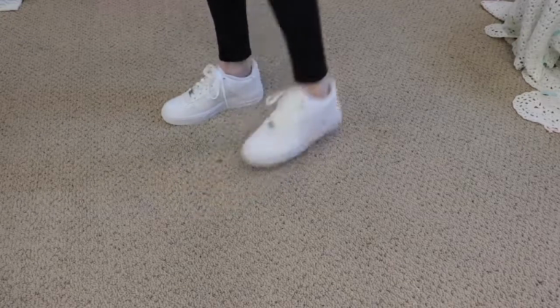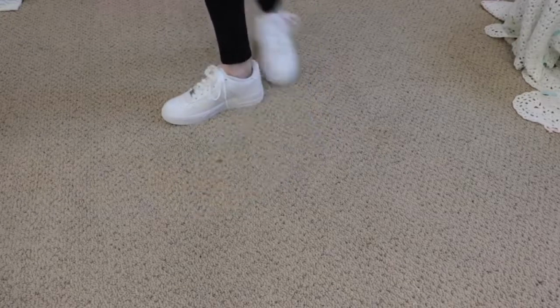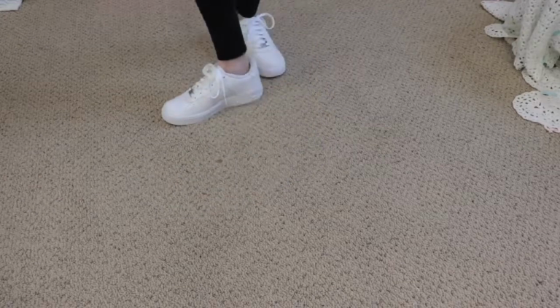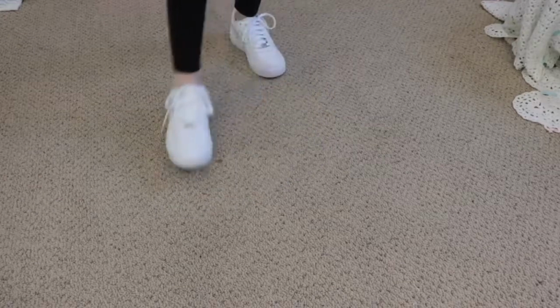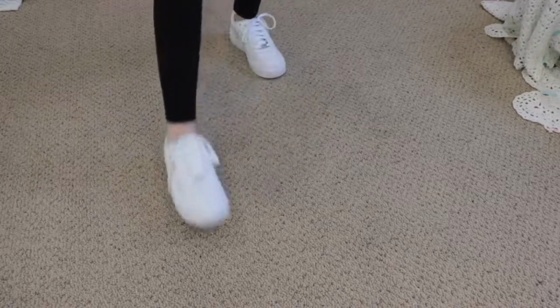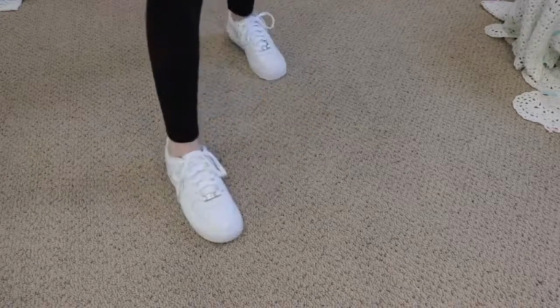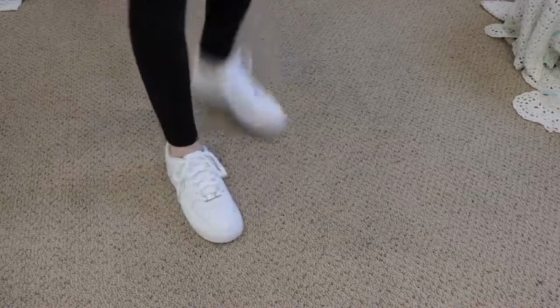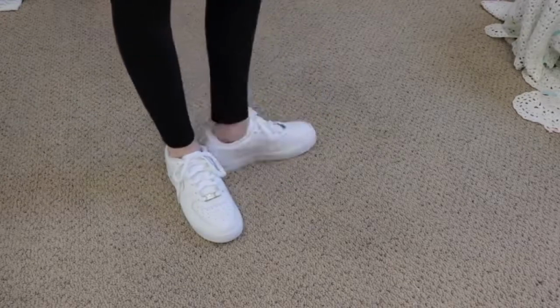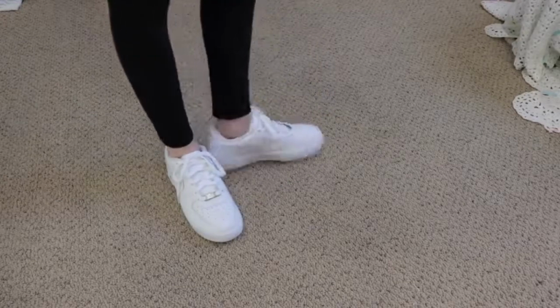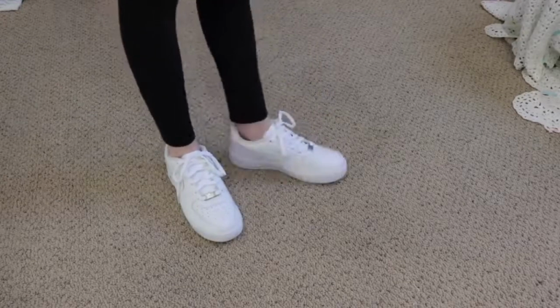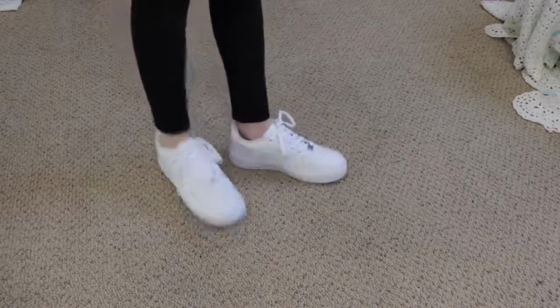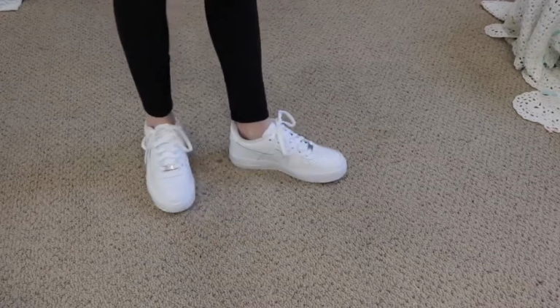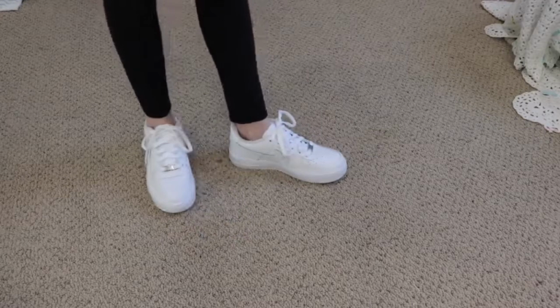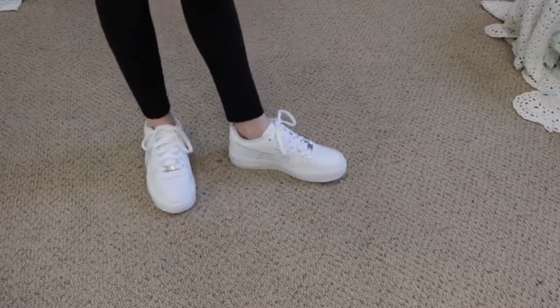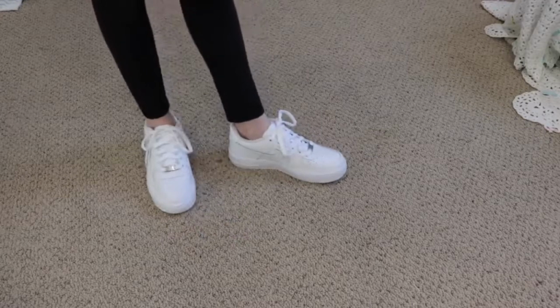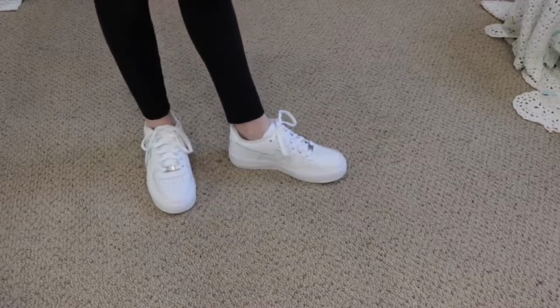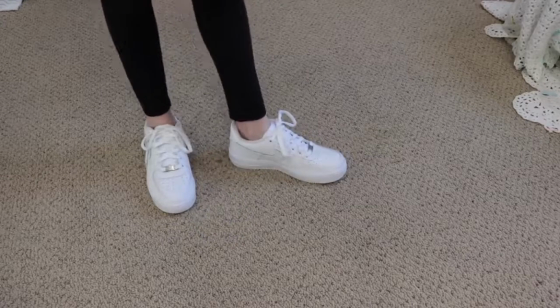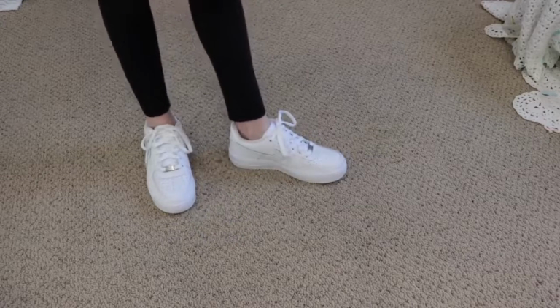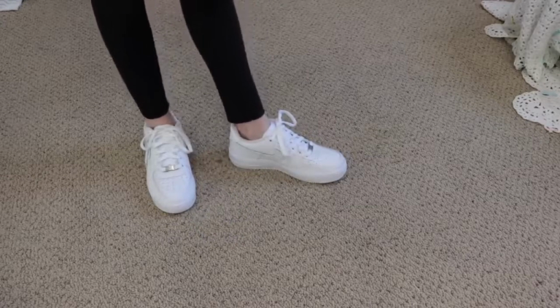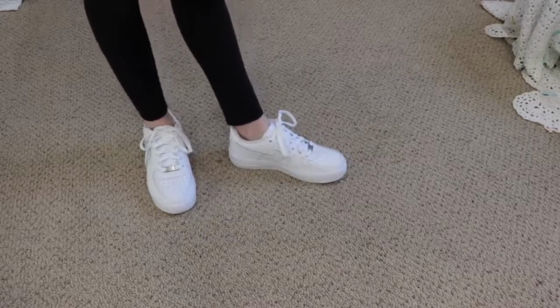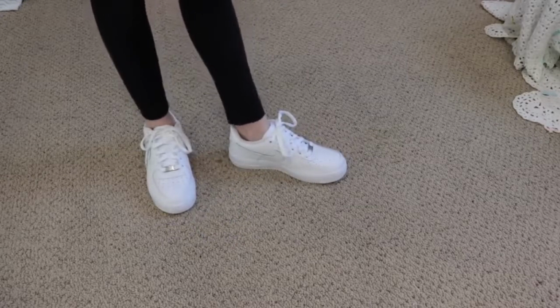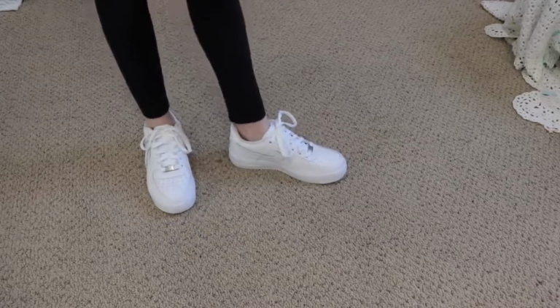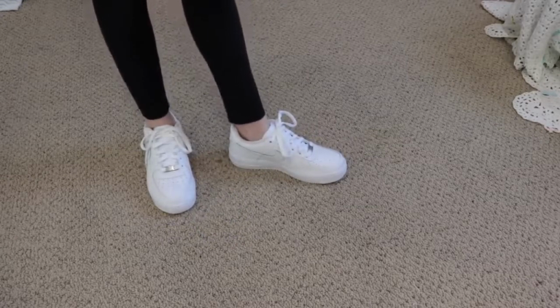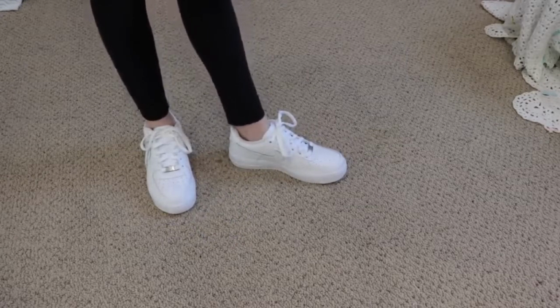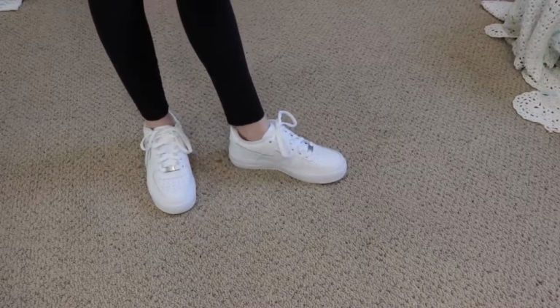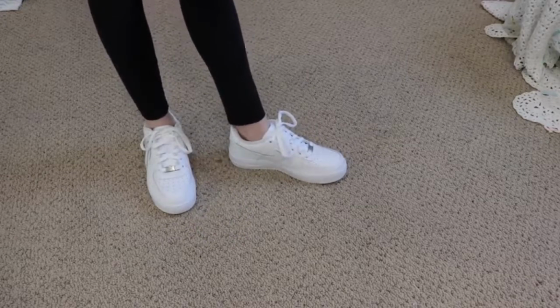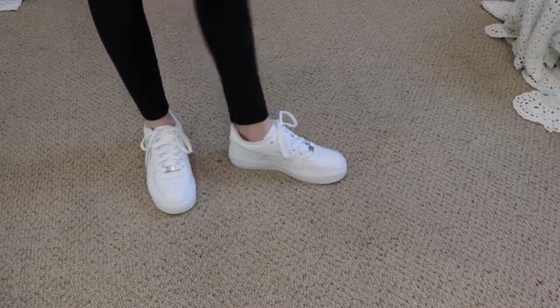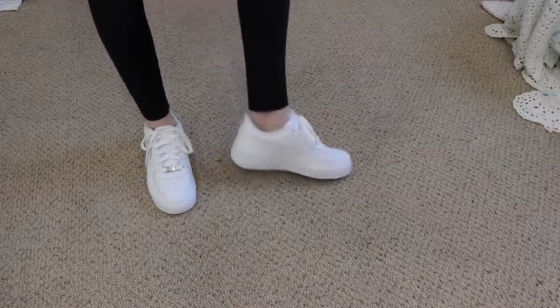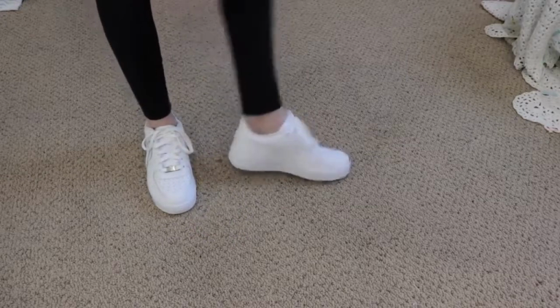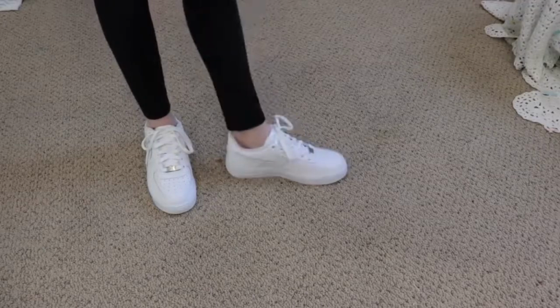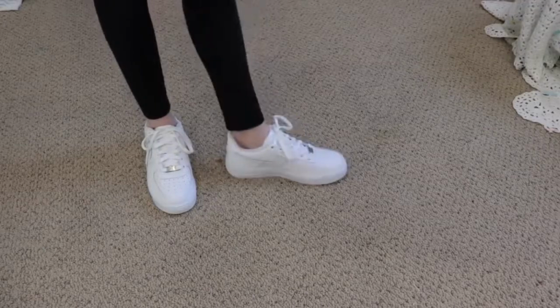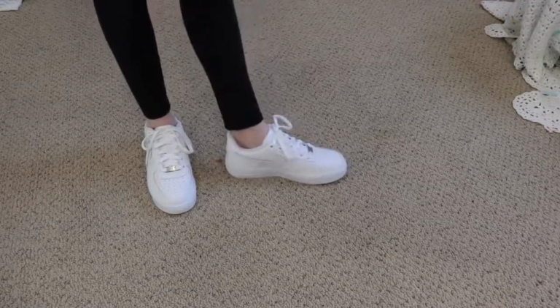I really like how these turned out and I'm definitely going to be wearing them a lot. They look so good — it's just so much more fun than the classic white. I hope you guys like them. Thanks so much for watching — please click like and subscribe, and let me know in the comments what your favorite shoe is. See you guys later, bye!